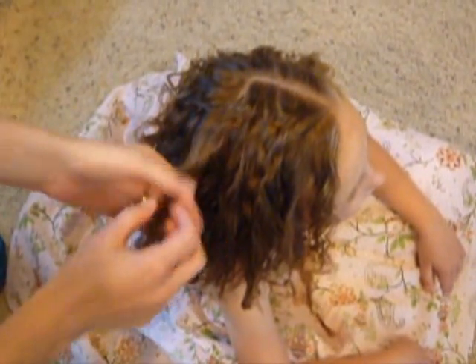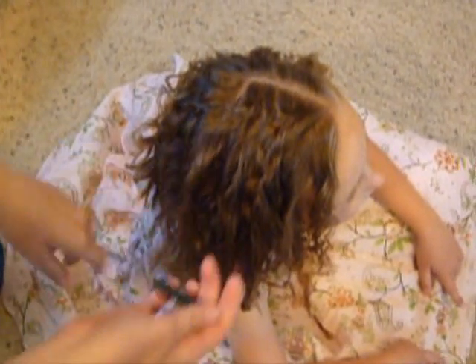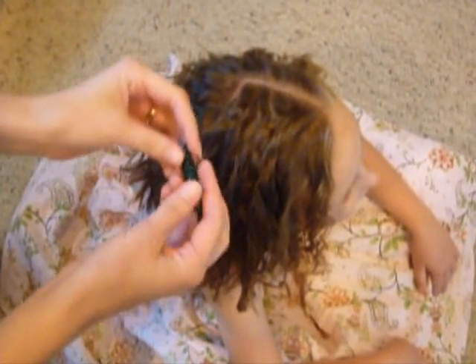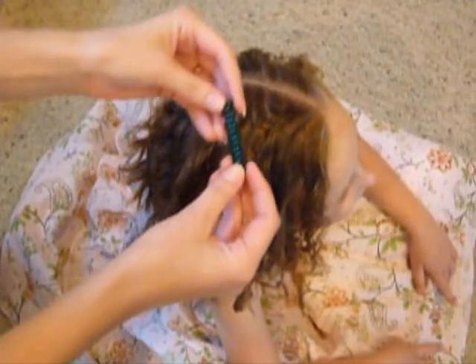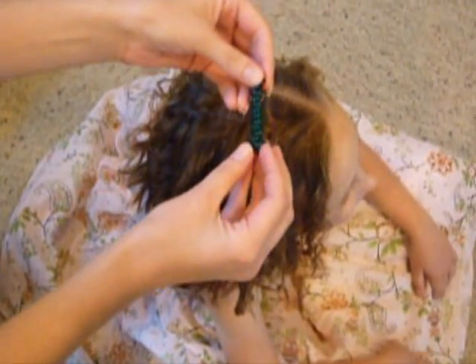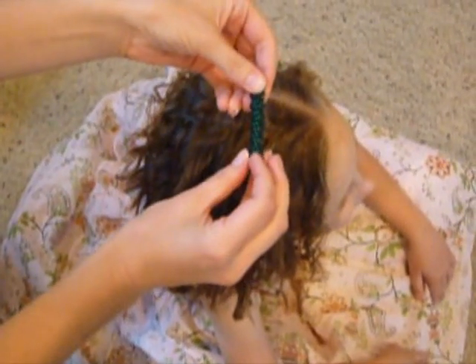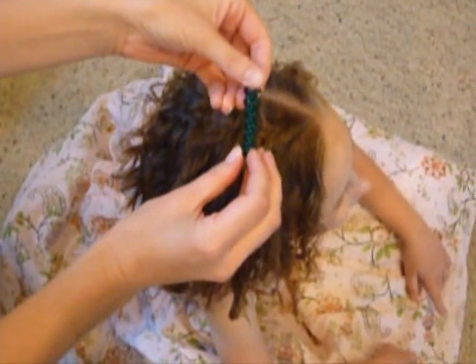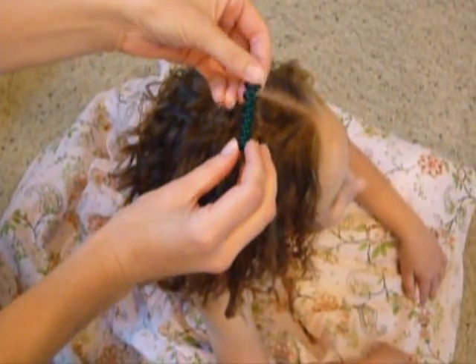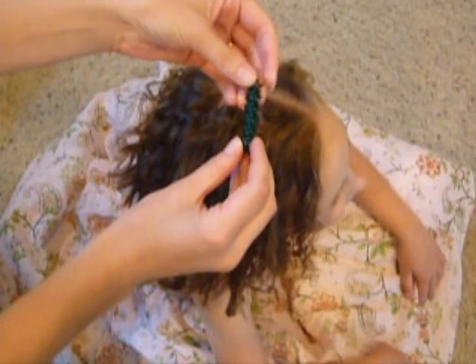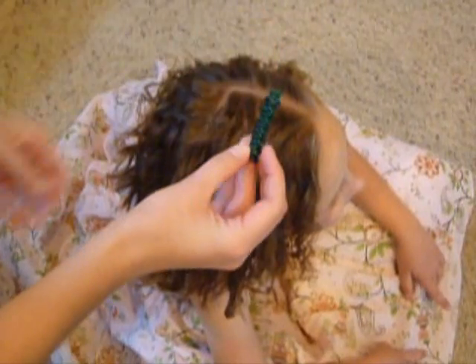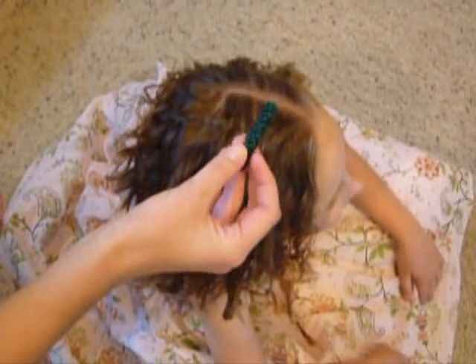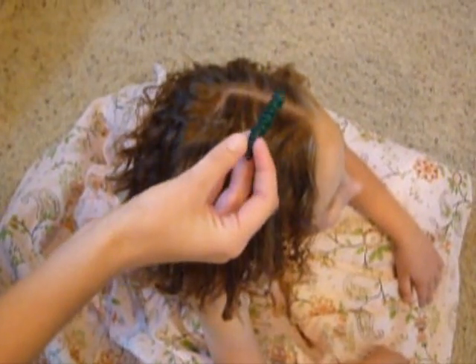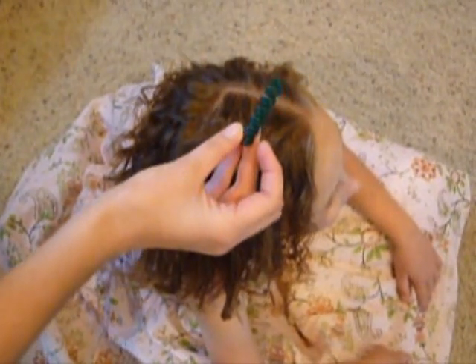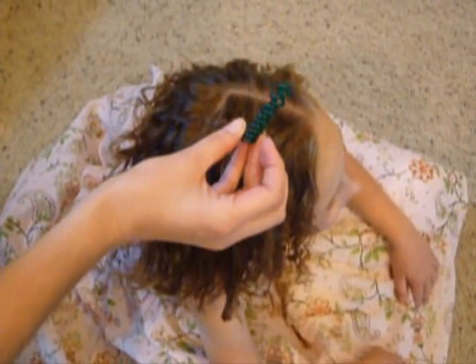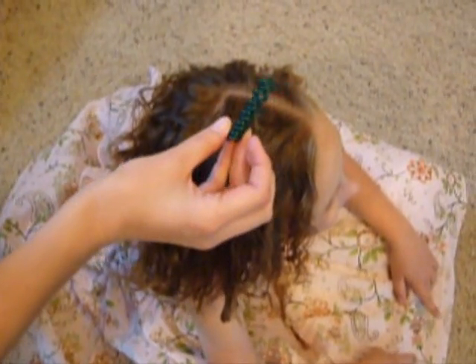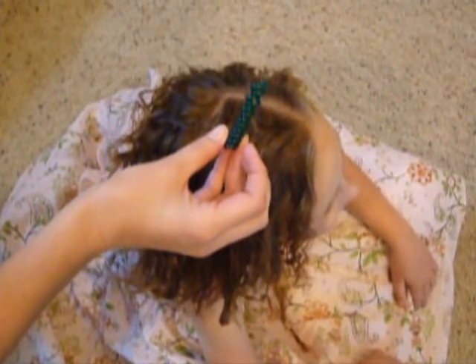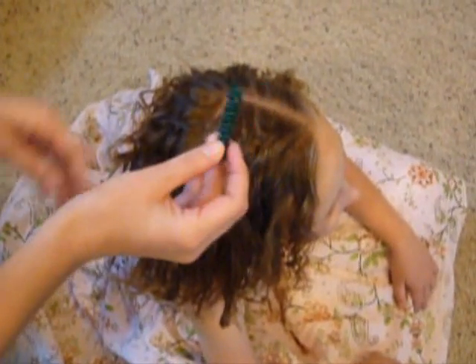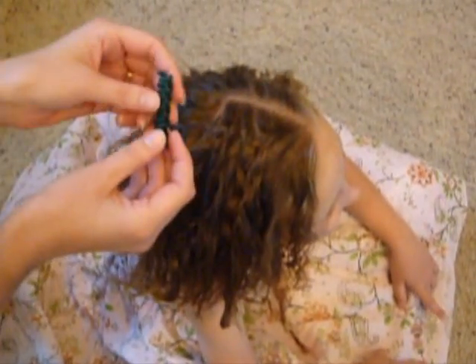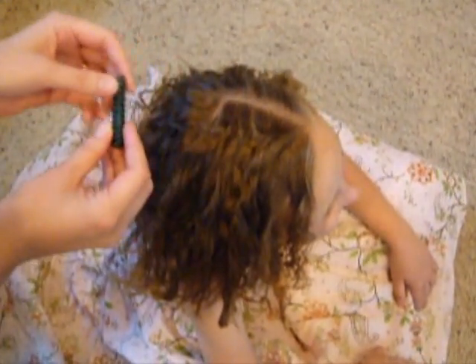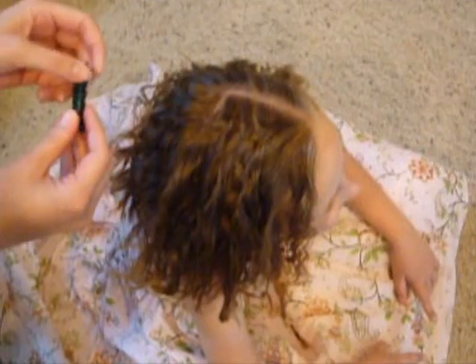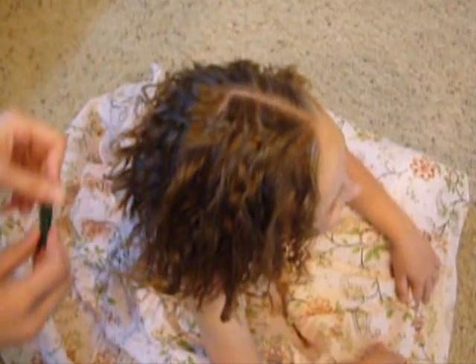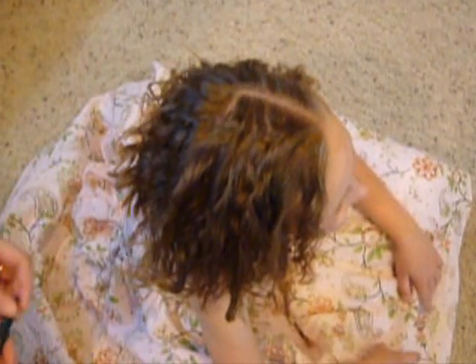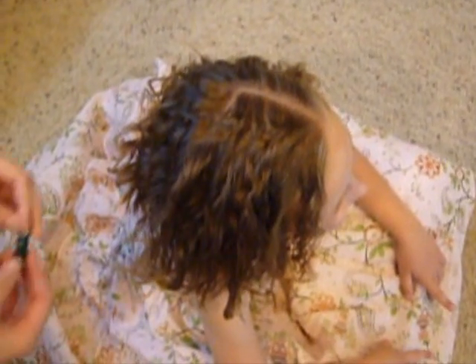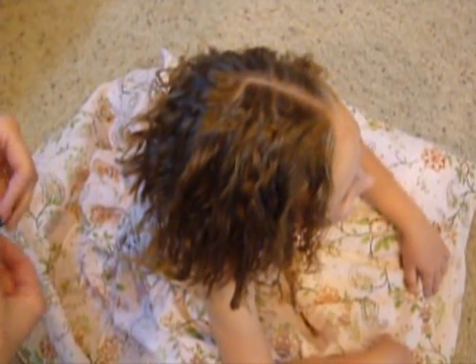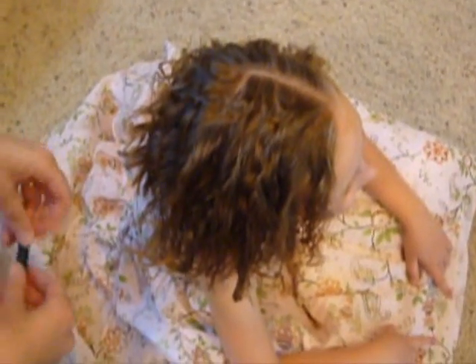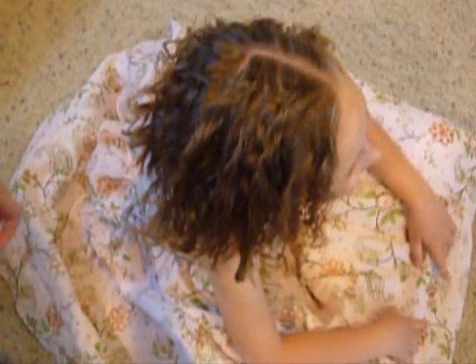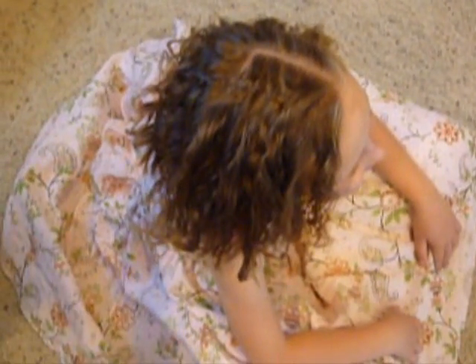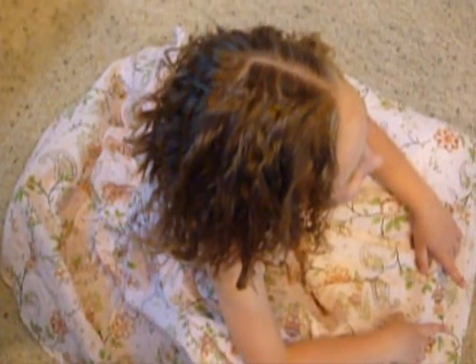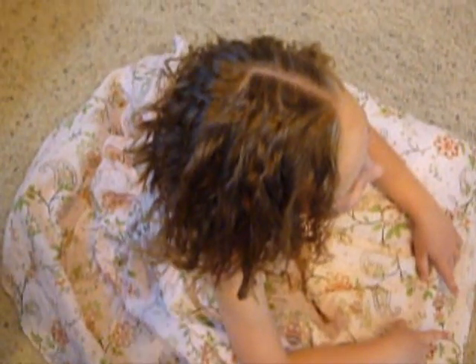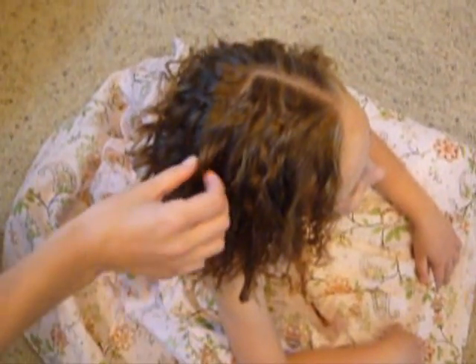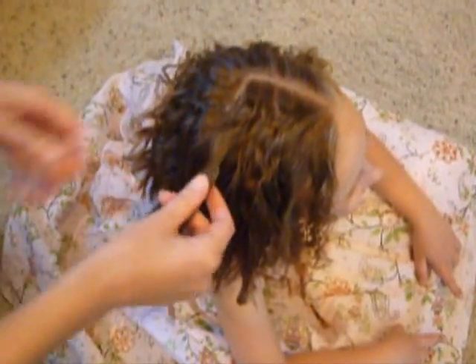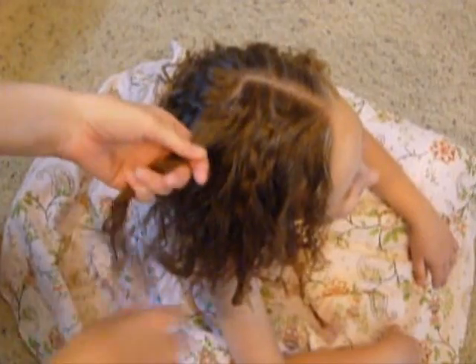We've featured these sidewinders on our website, princesshairstyles.com. You can get them at hairholders.com. Someone told me they bought some but can't figure out how to use them, so I'm just going to show you real fast.